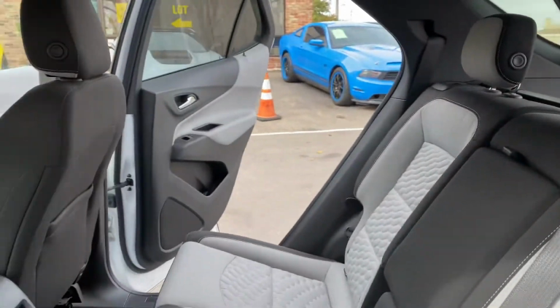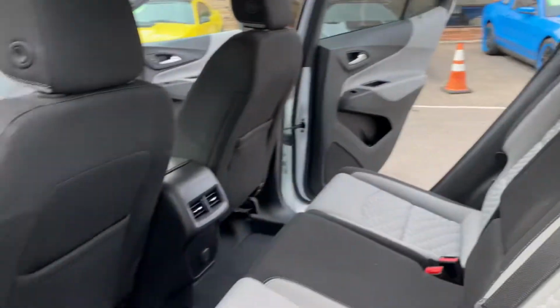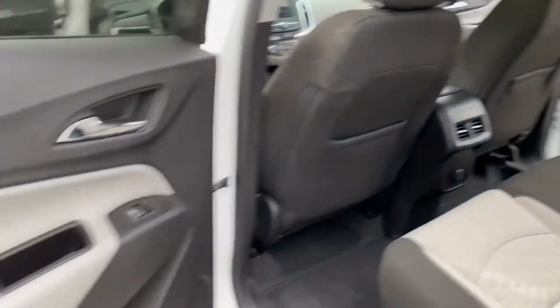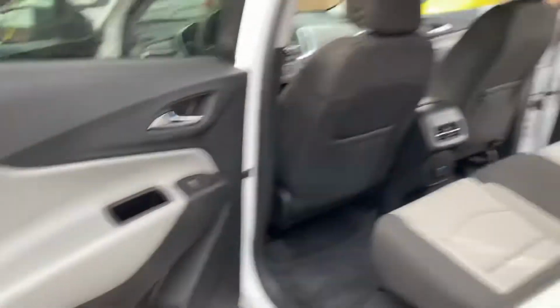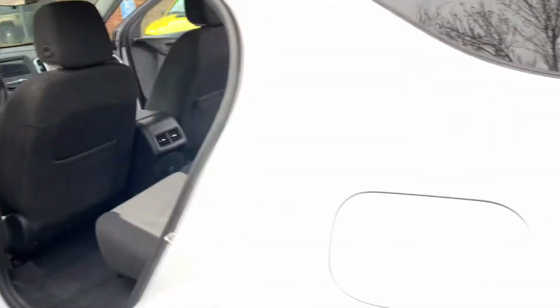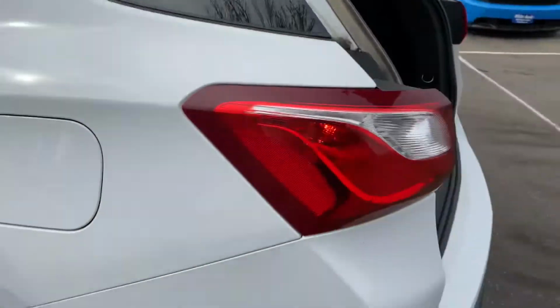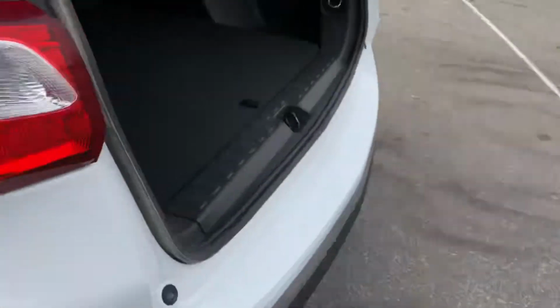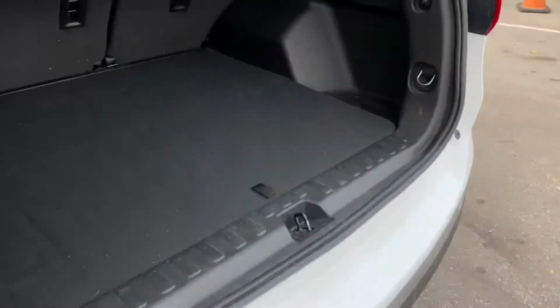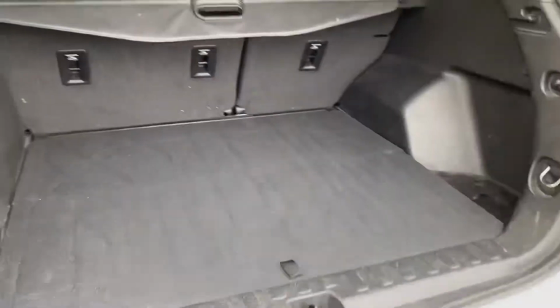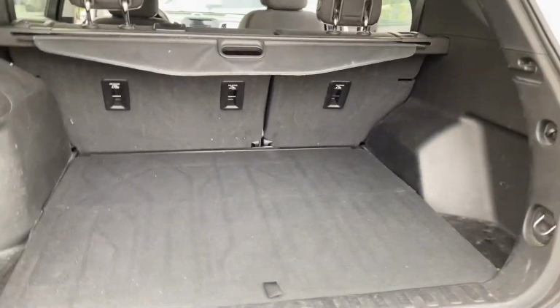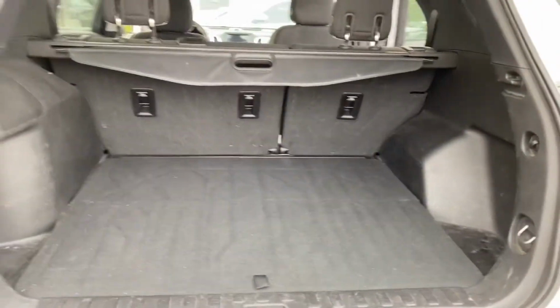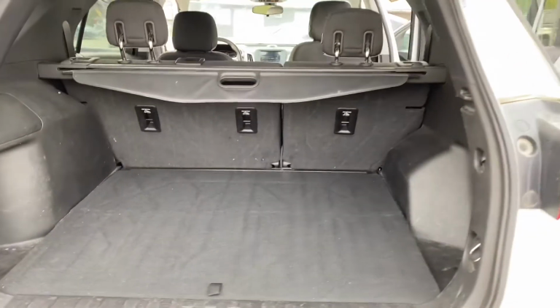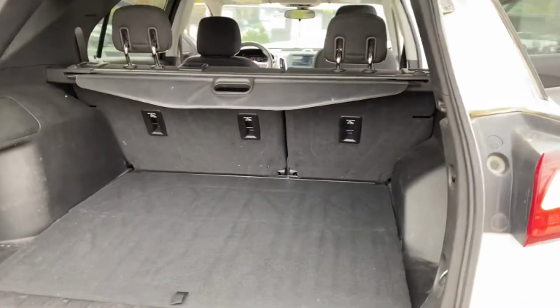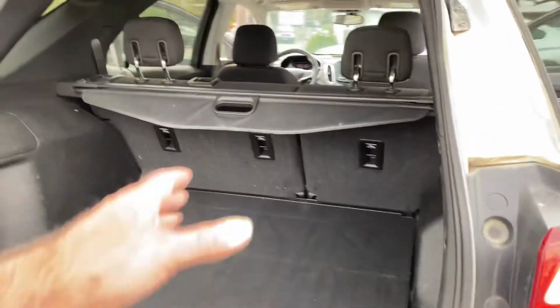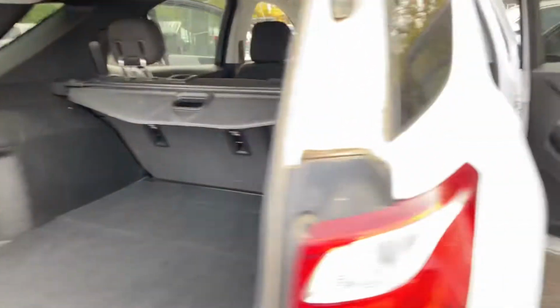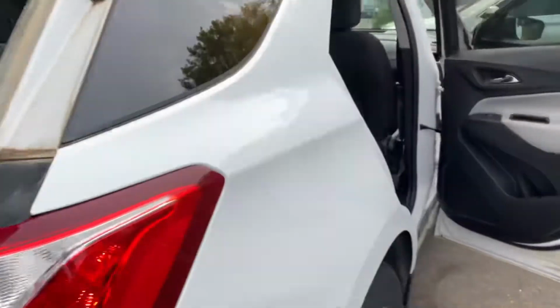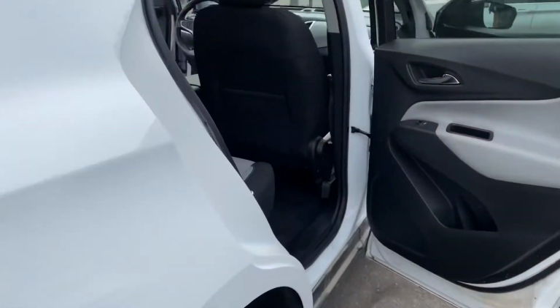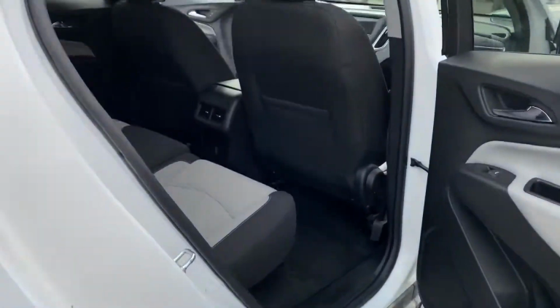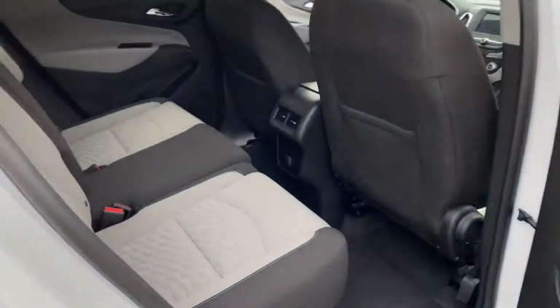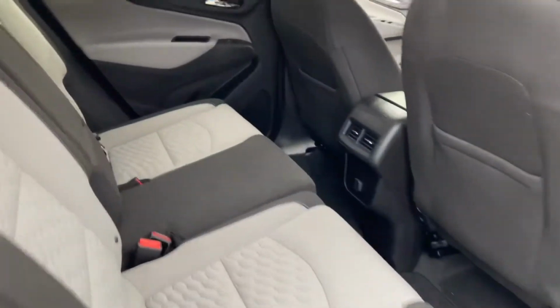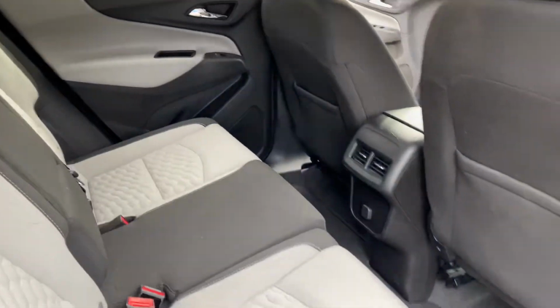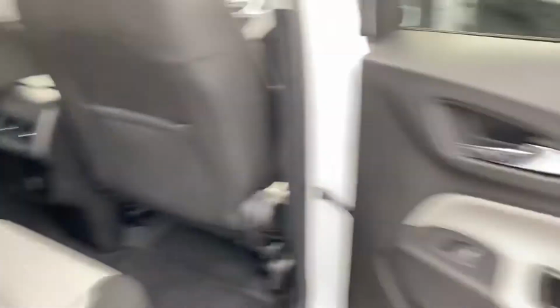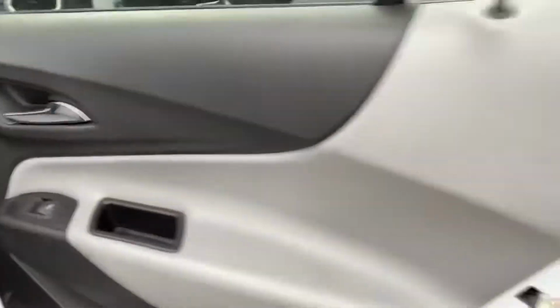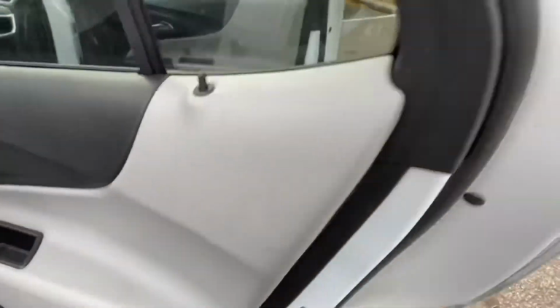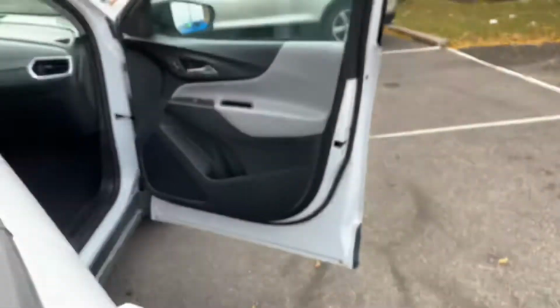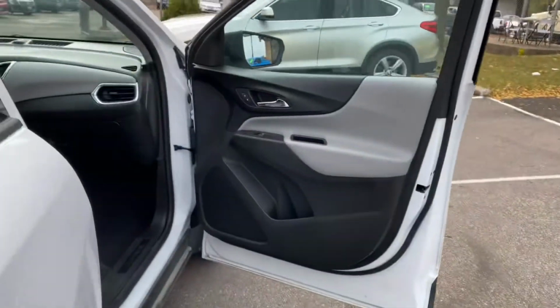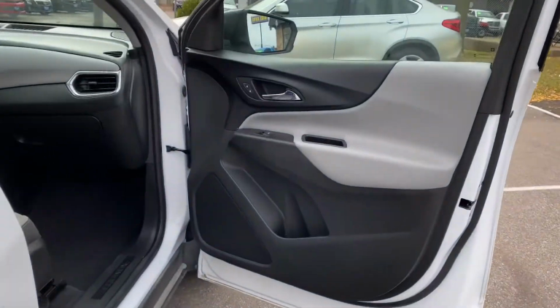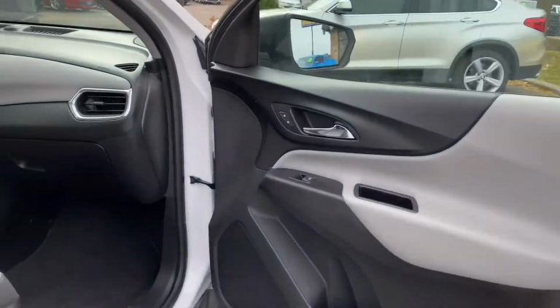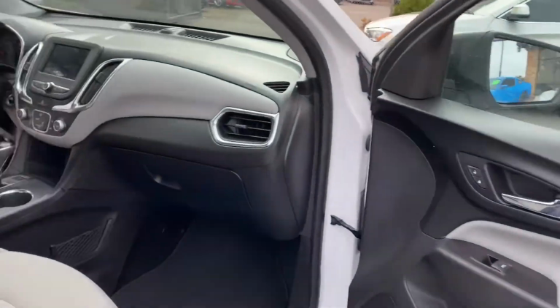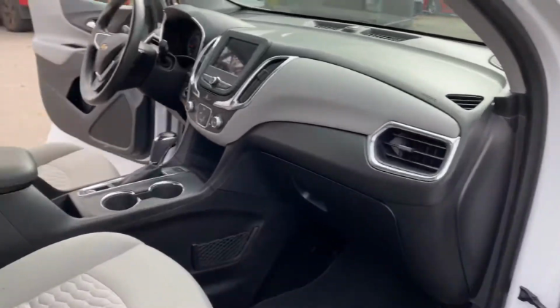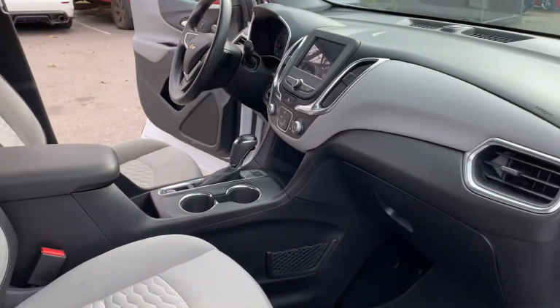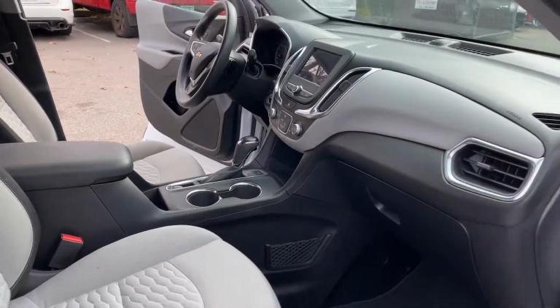There is generous cargo space — the seats fold flat and it has a cover for your valuables. Here's the other side of the vehicle with two-tone door panels. Let's take you on a short test drive to show you how this vehicle drives.